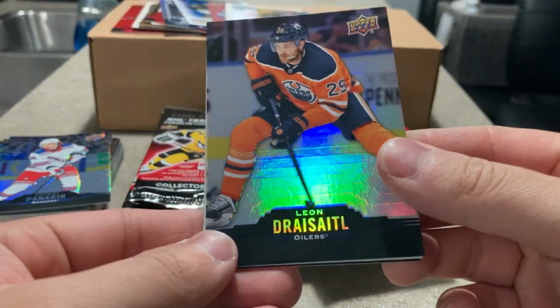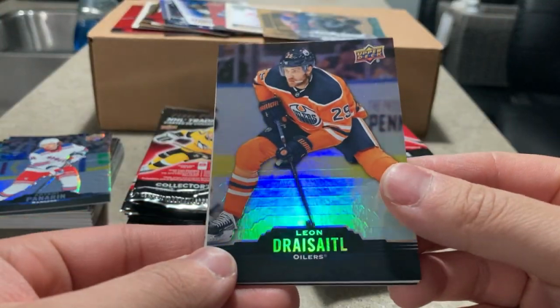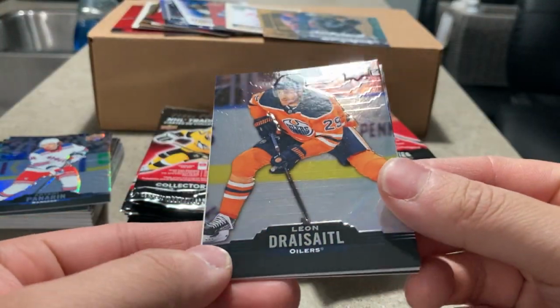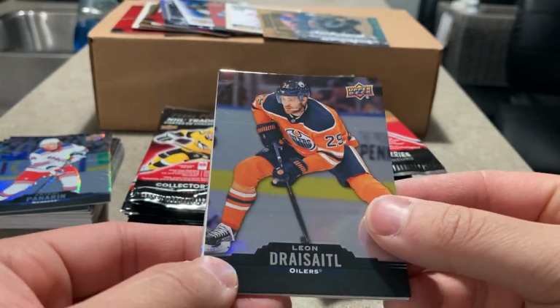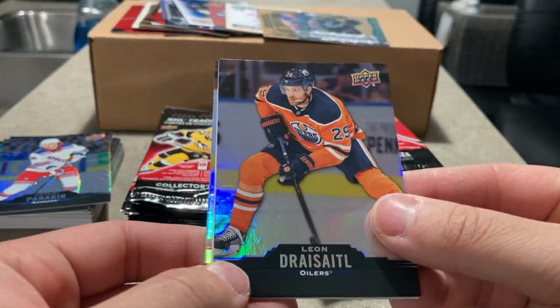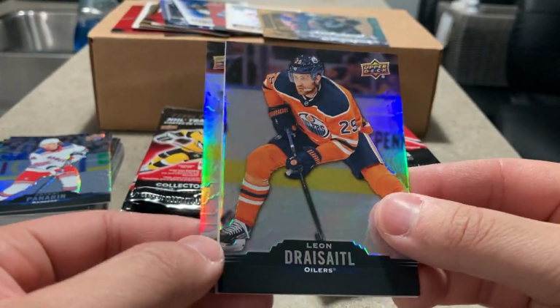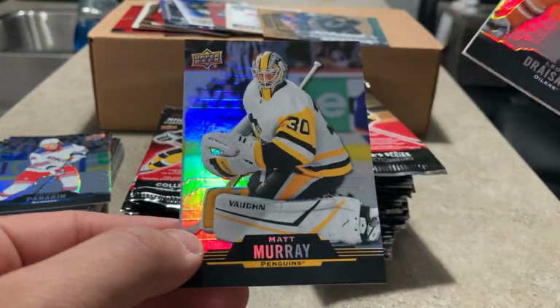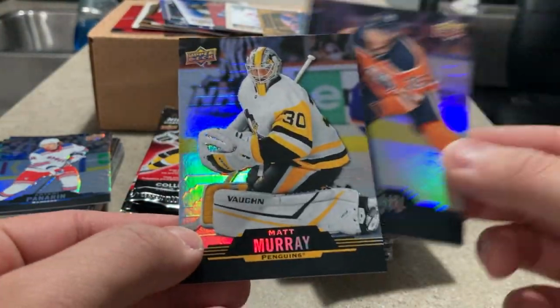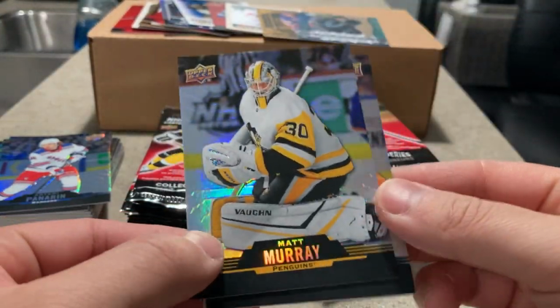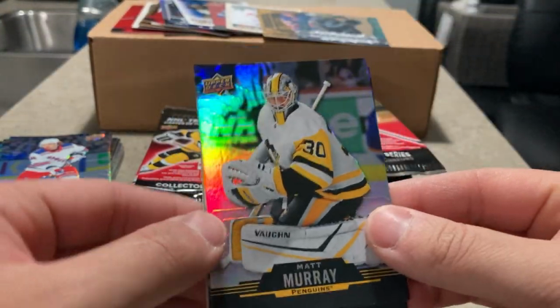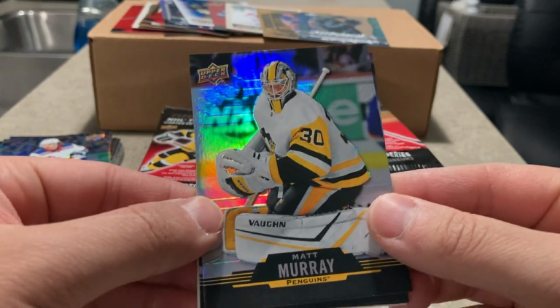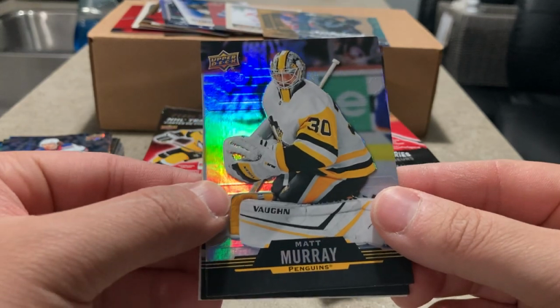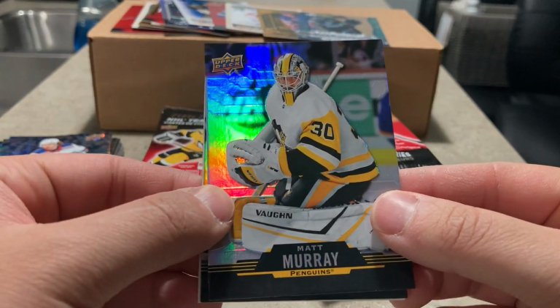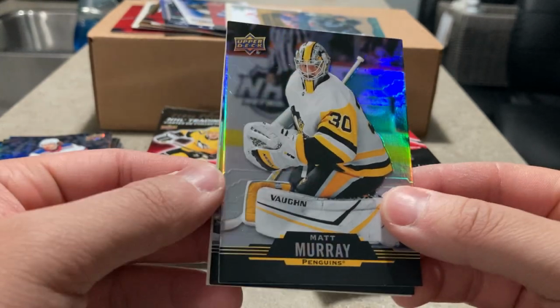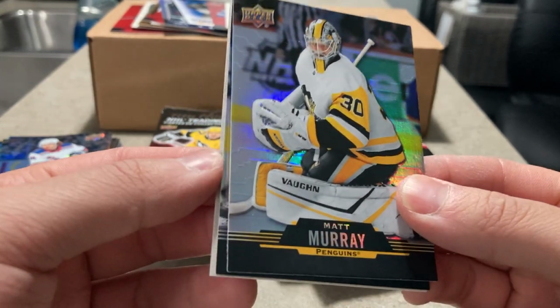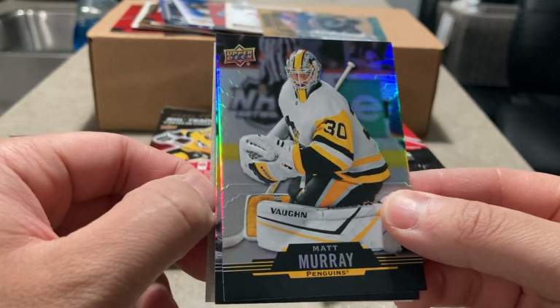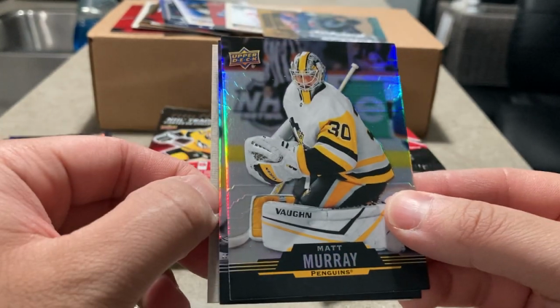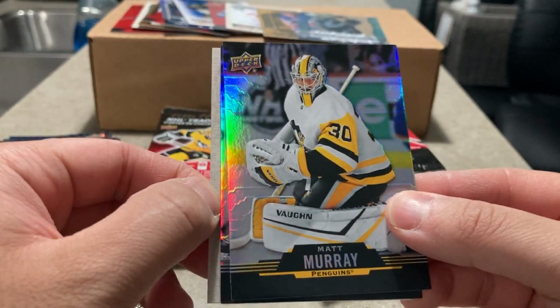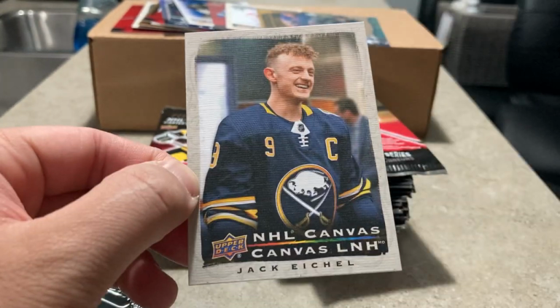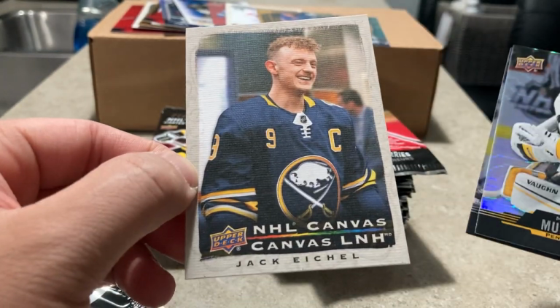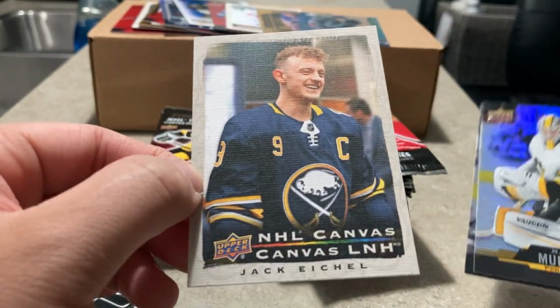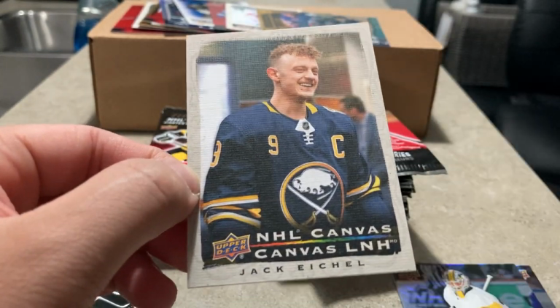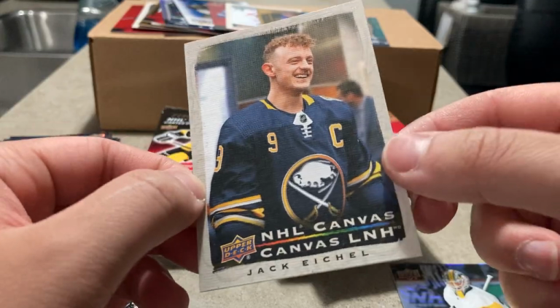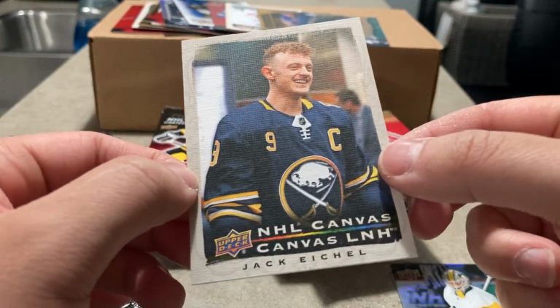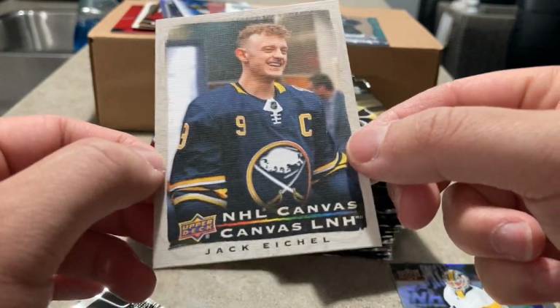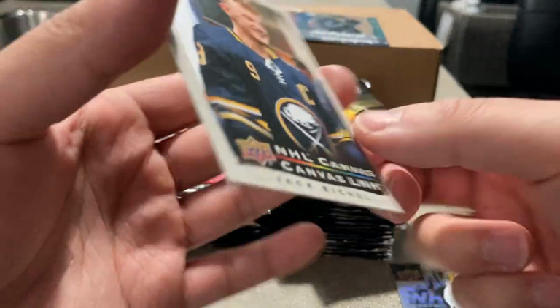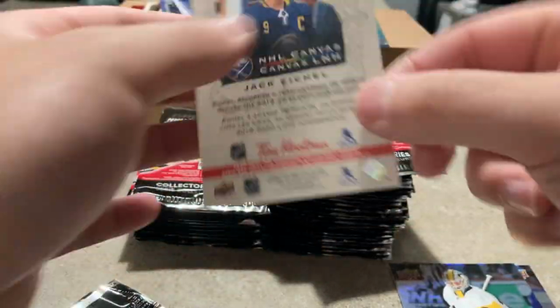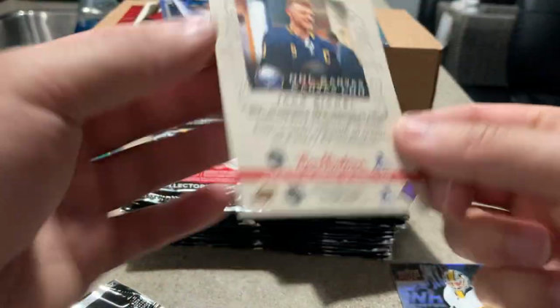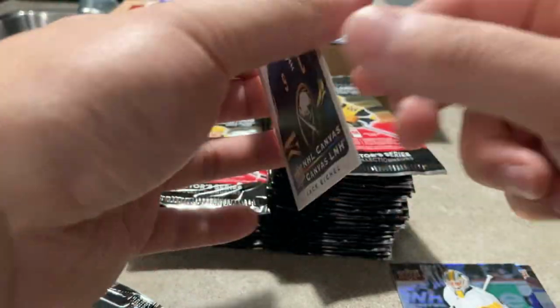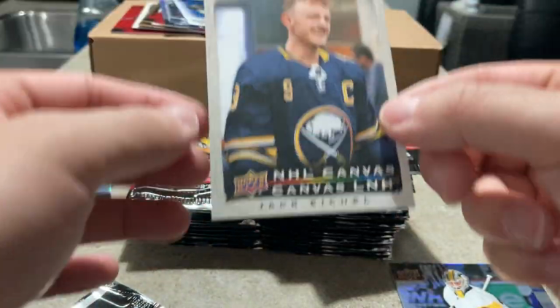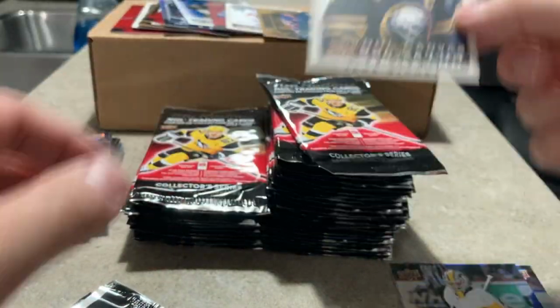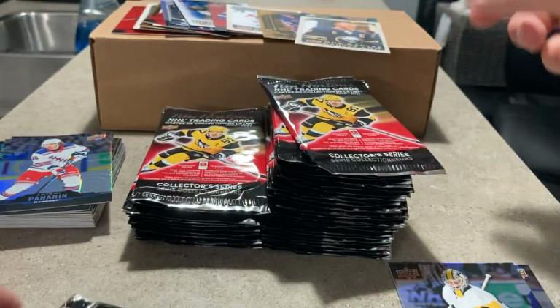Leon Draisaitl there. Matt Murray with Ottawa now. And next up is another canvas — this time it is a Jack Eichel canvas. Jack Eichel there.